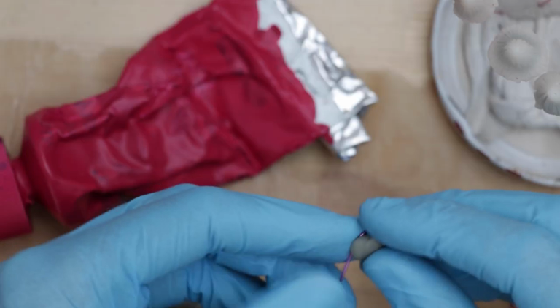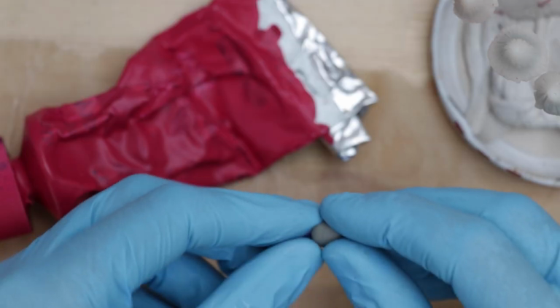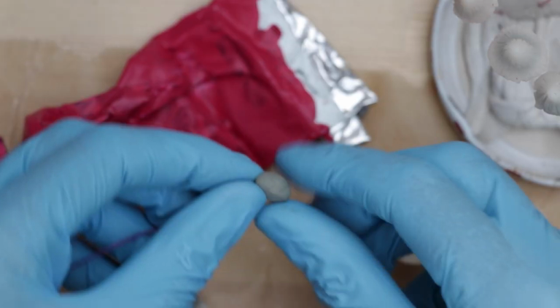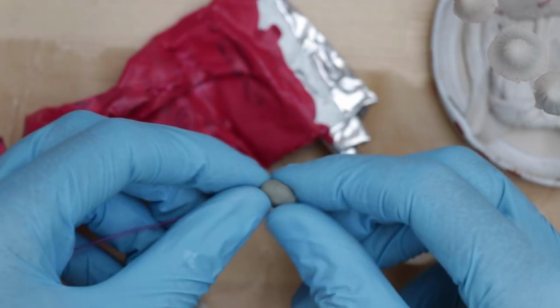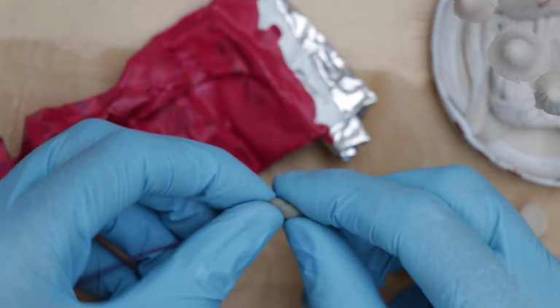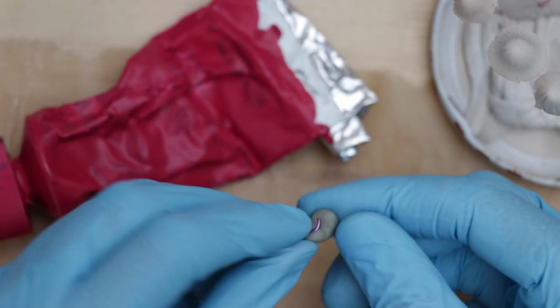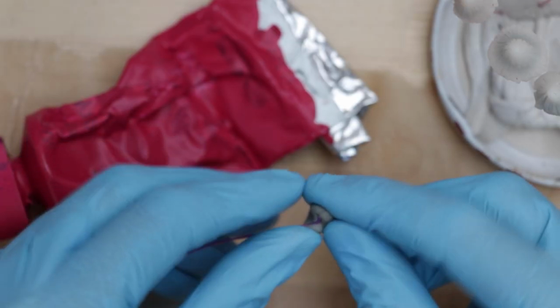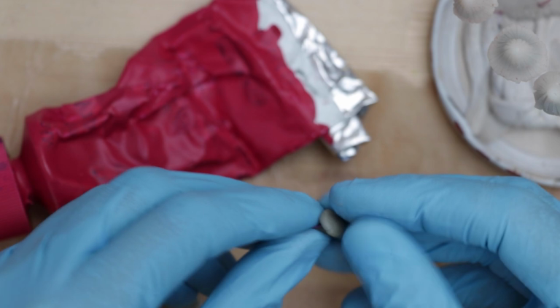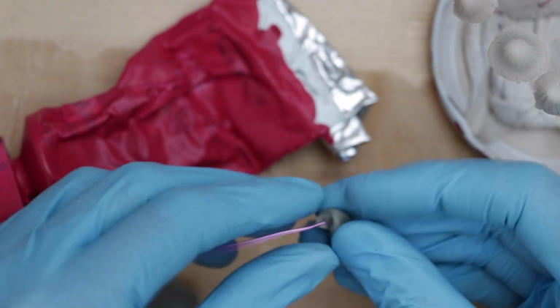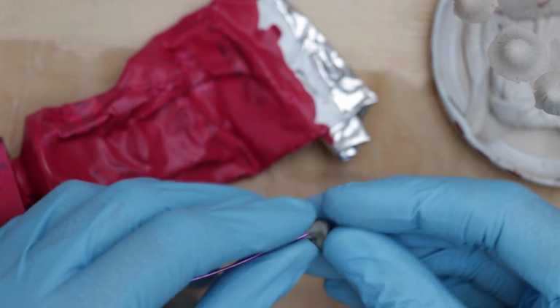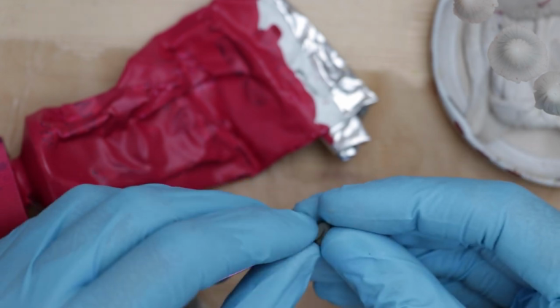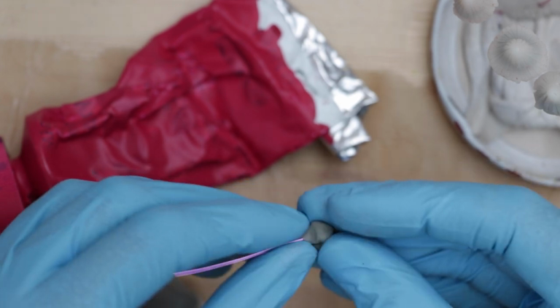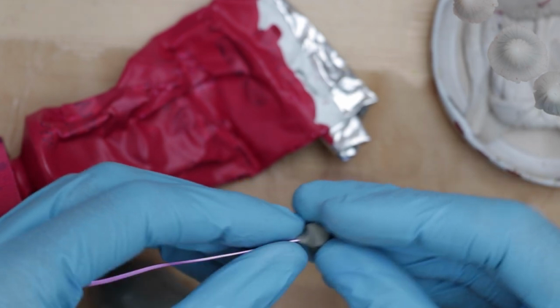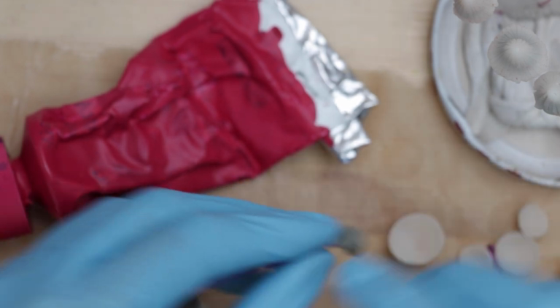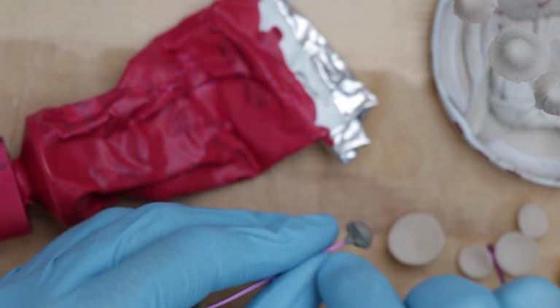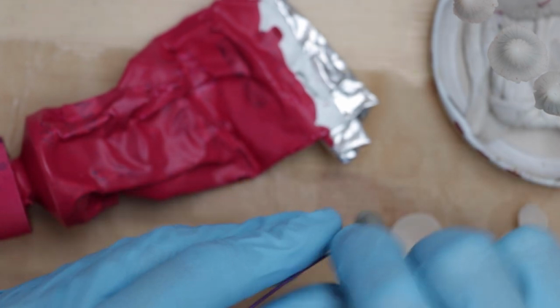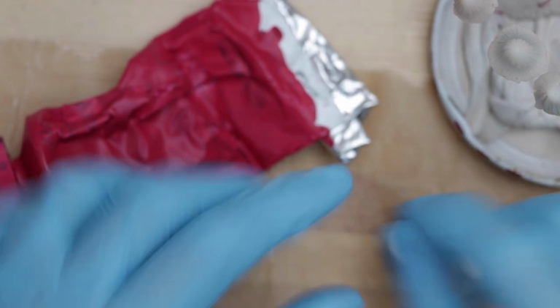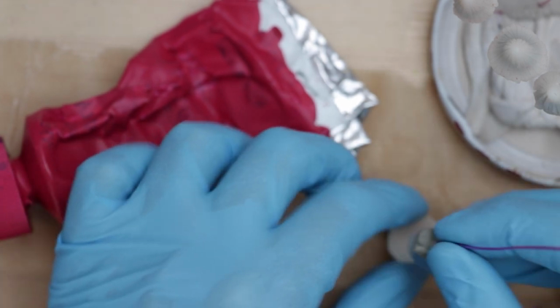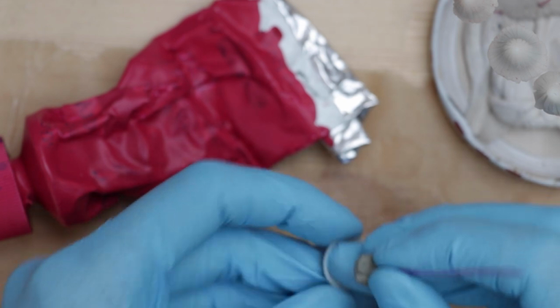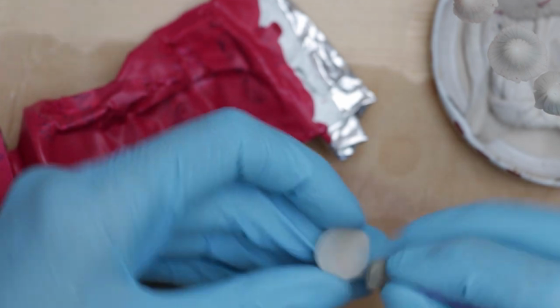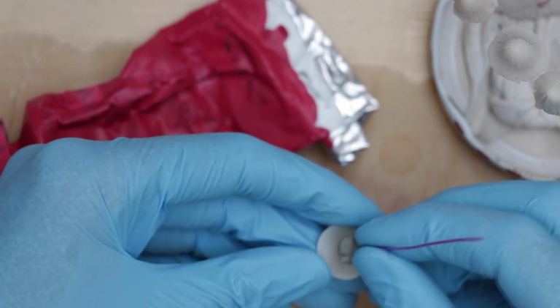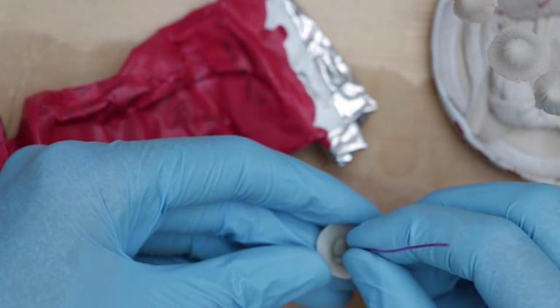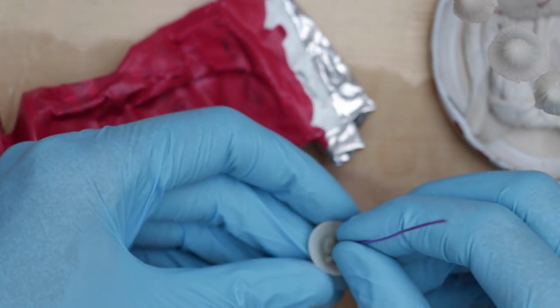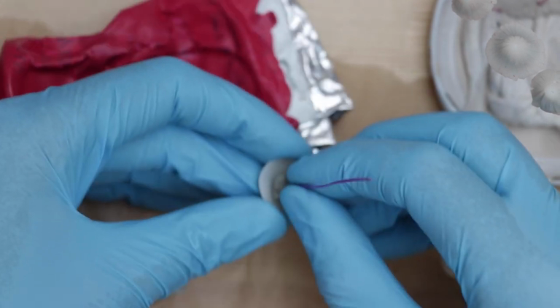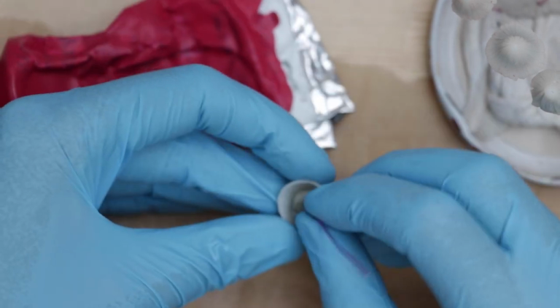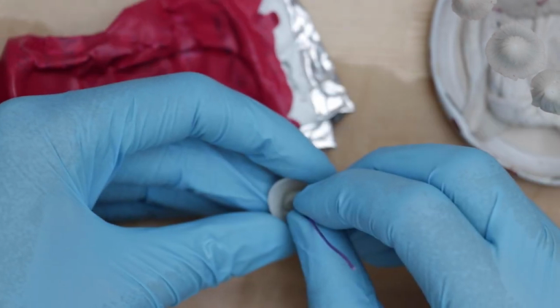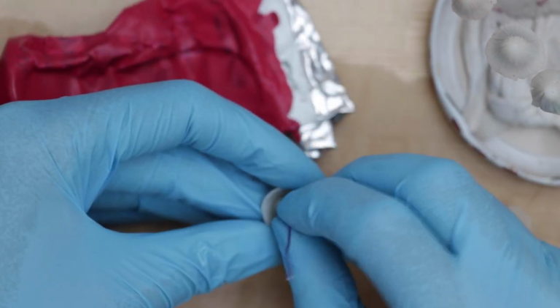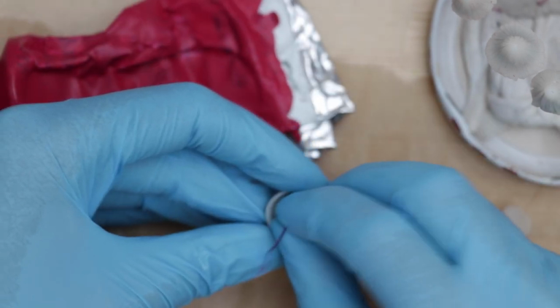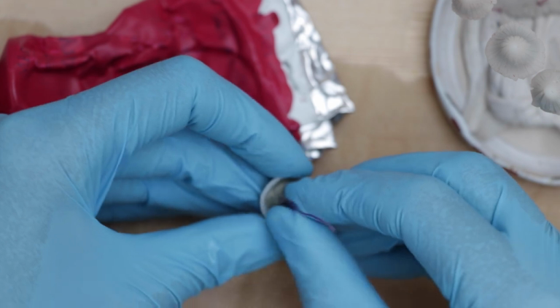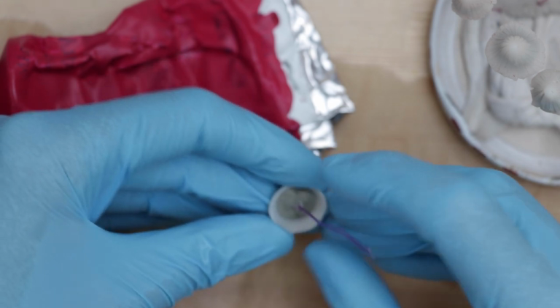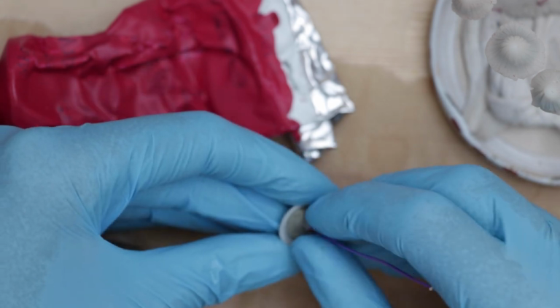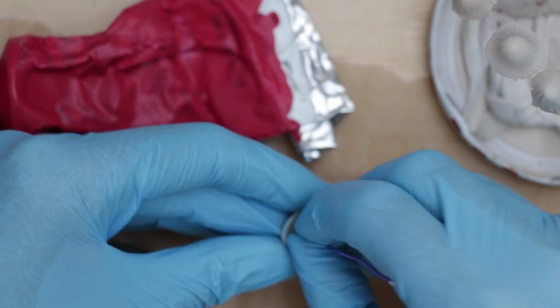Hello everyone, I am Stephanie and in today's video I'm going to share with you the process of my latest sculpture. It's a tiny one this time — mushrooms, very bright magenta pink mushrooms with a dash of purple.